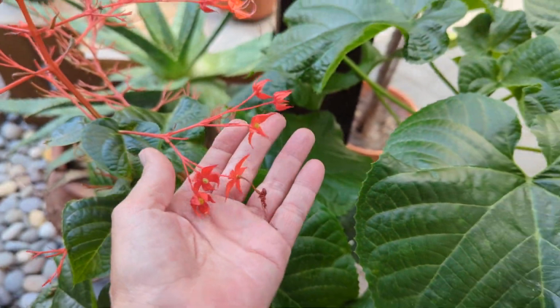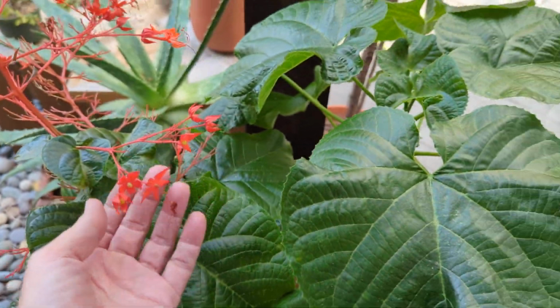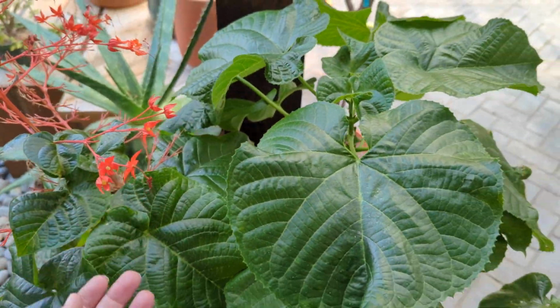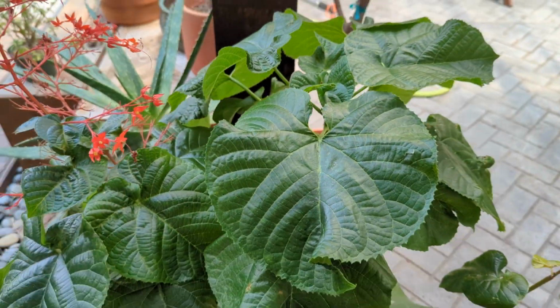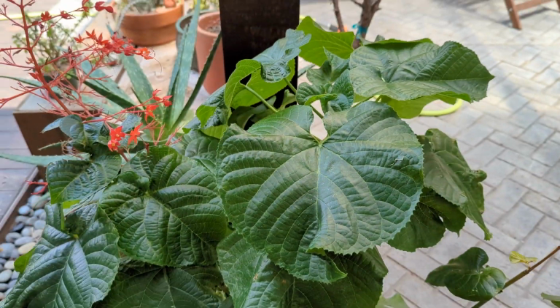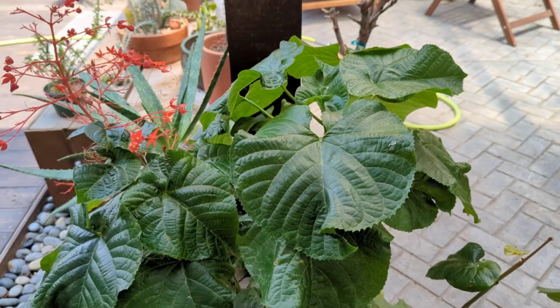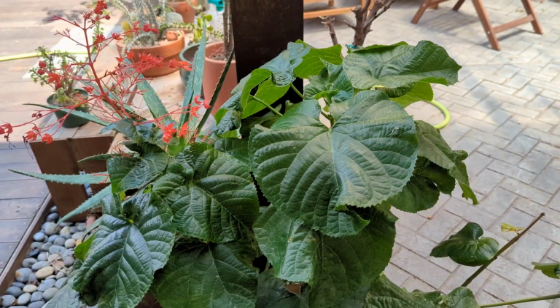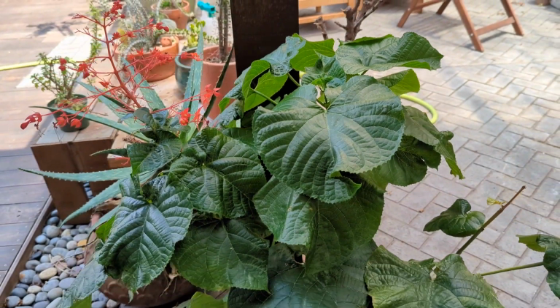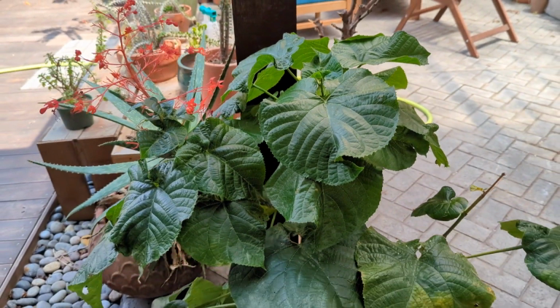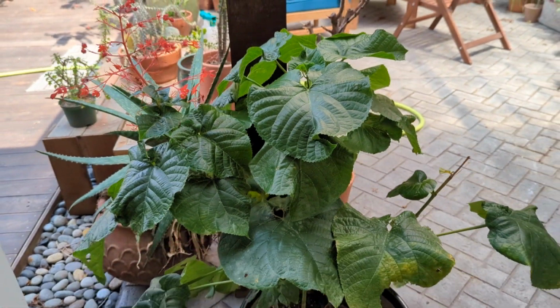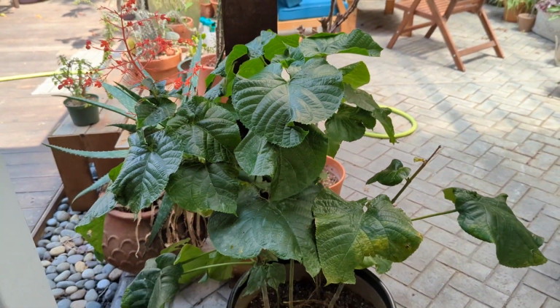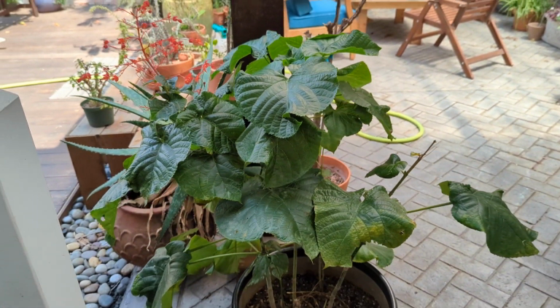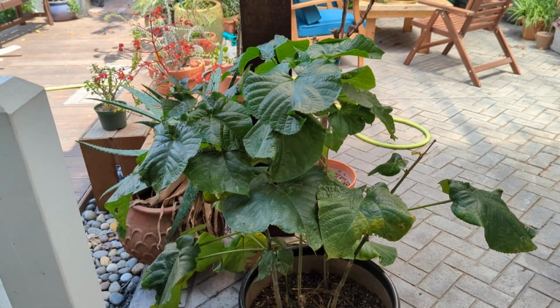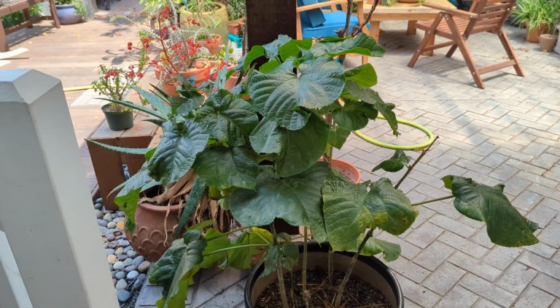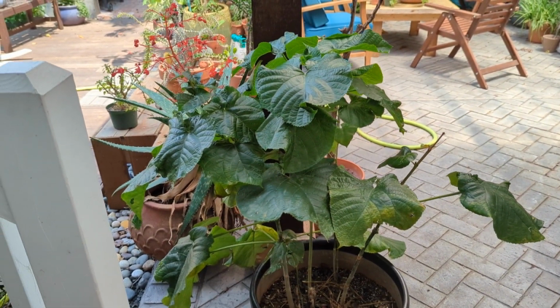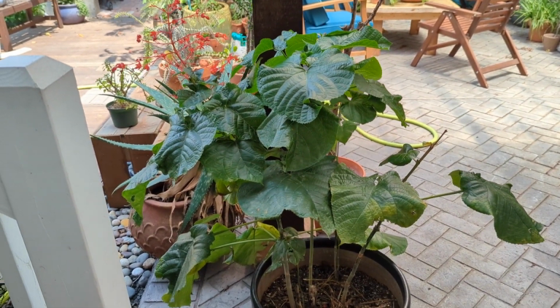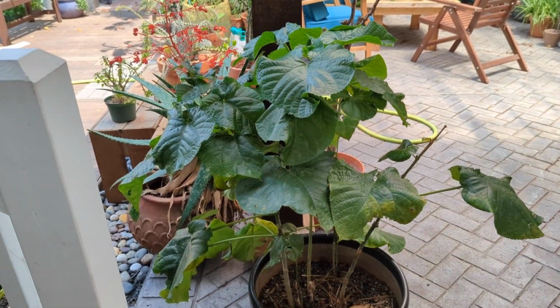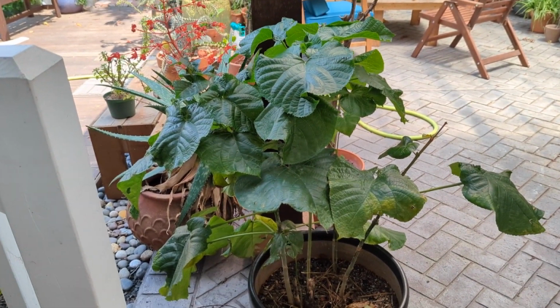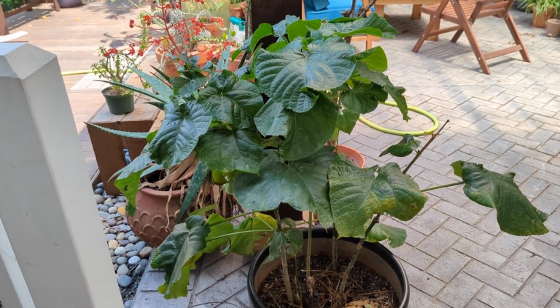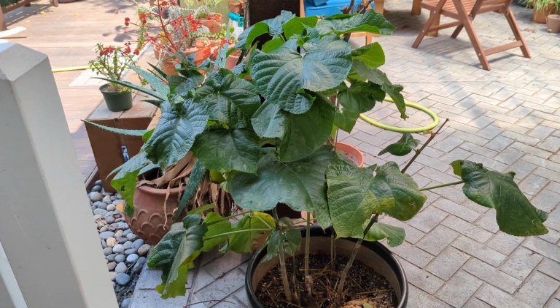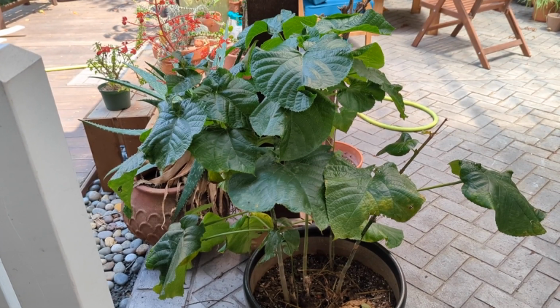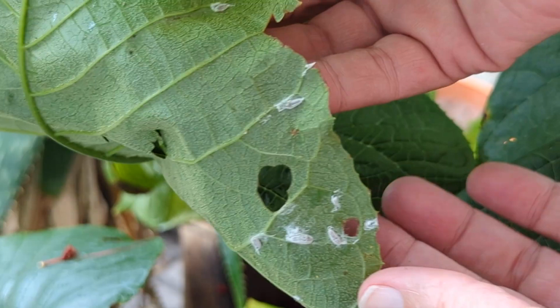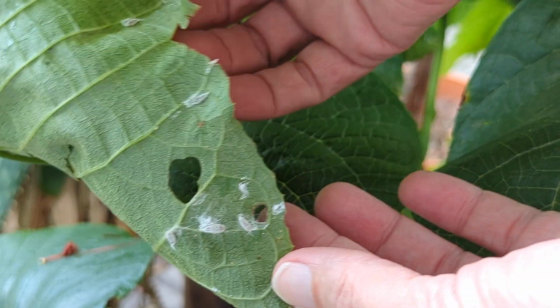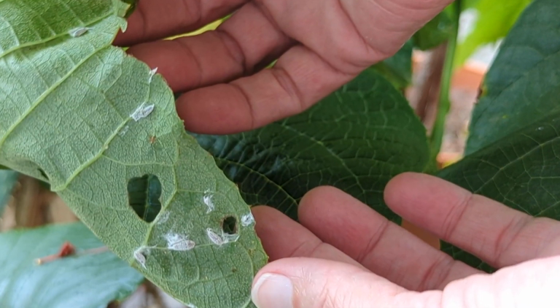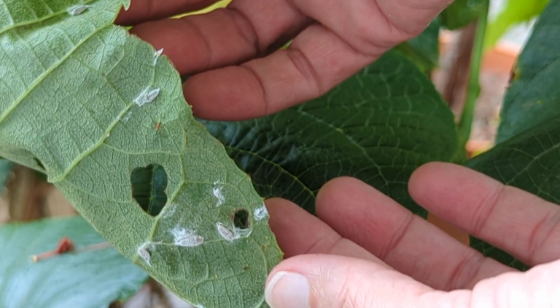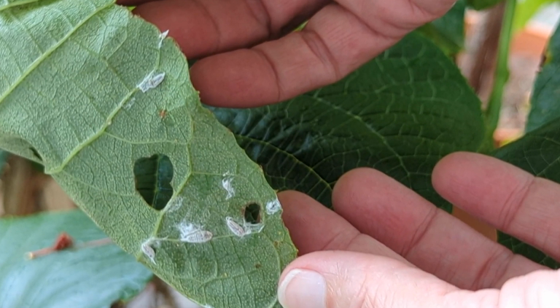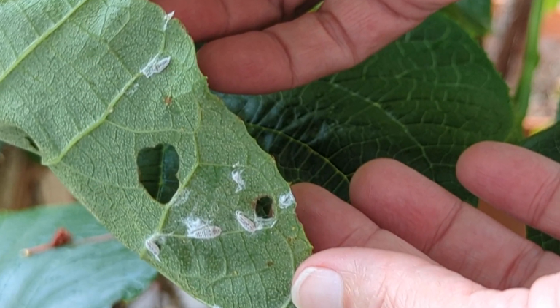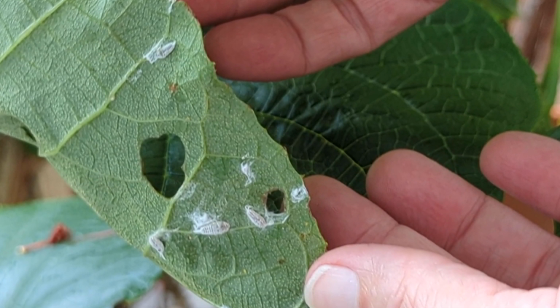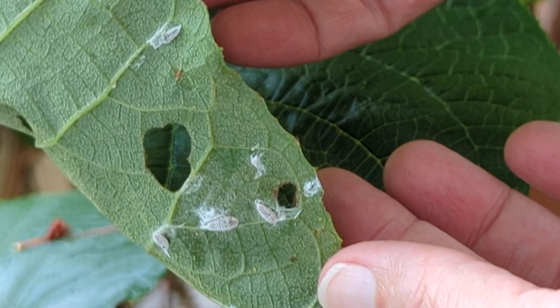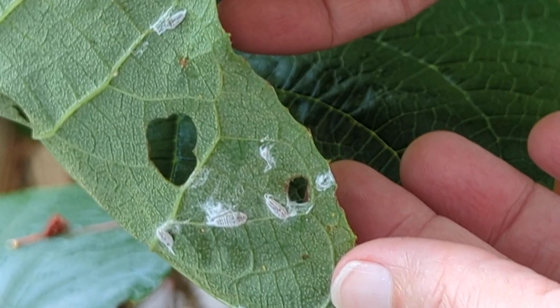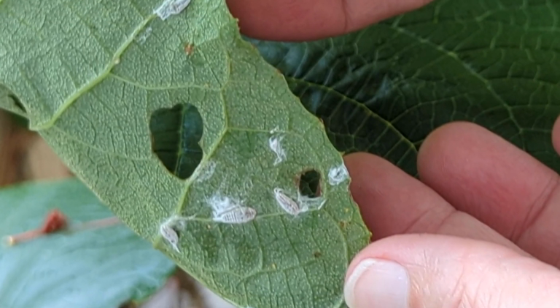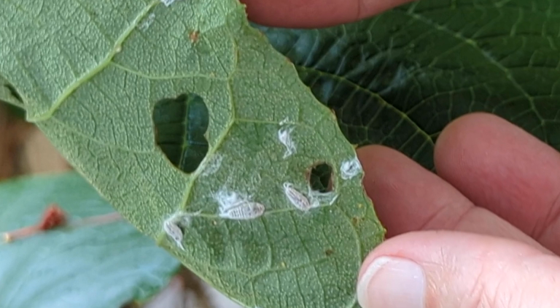We moved it to shade because it was starting to look really sad, and we were giving it more water. We were like, wow, this thing is really thirsty — what is going on? And there's a lot going on. There are mealybugs under the leaves, and there's all this stippling.